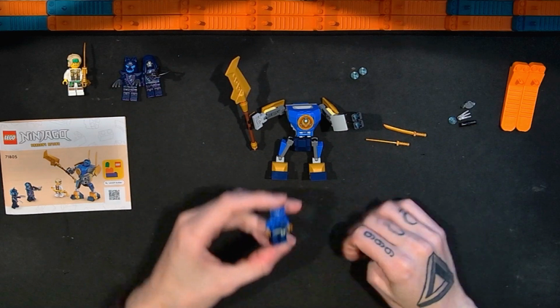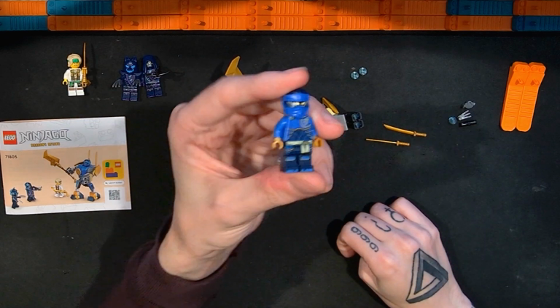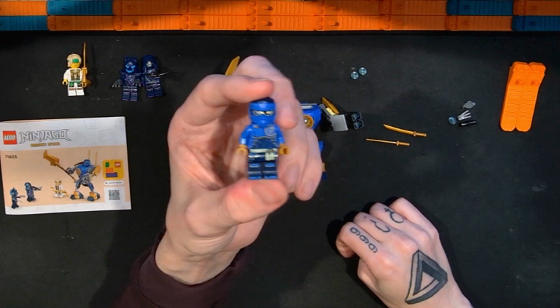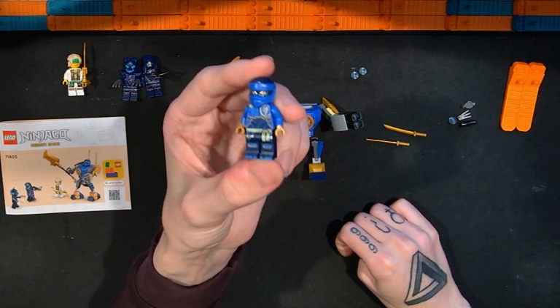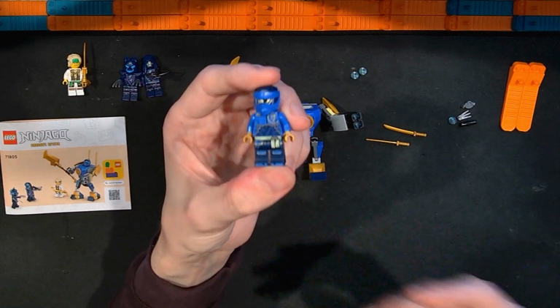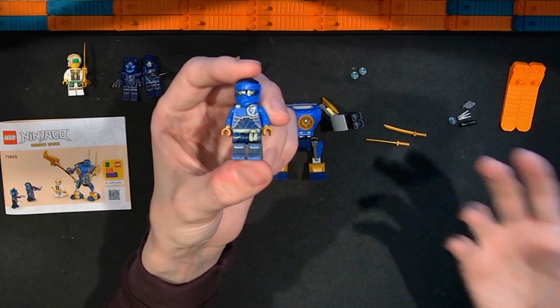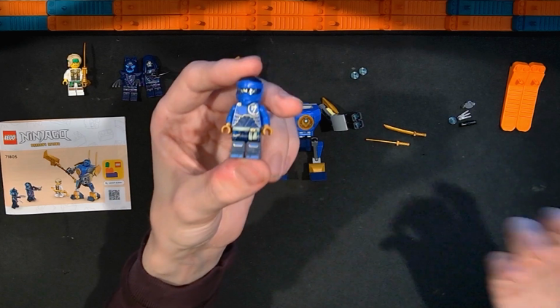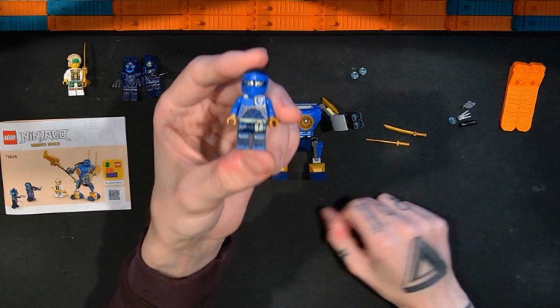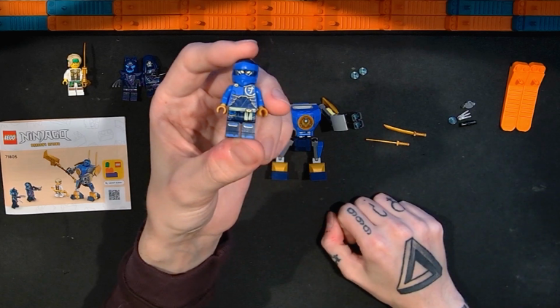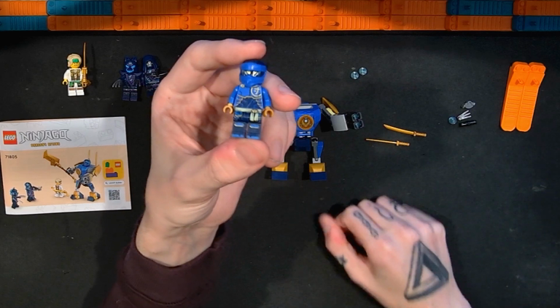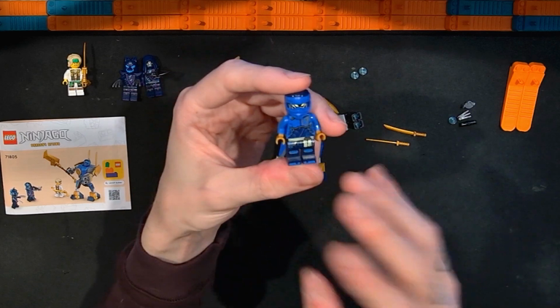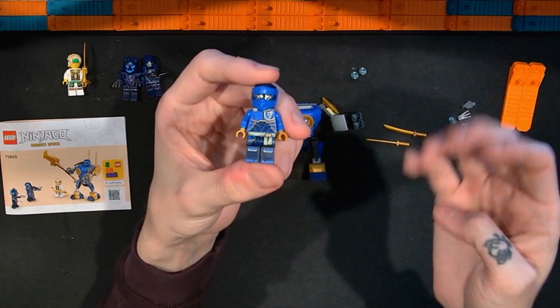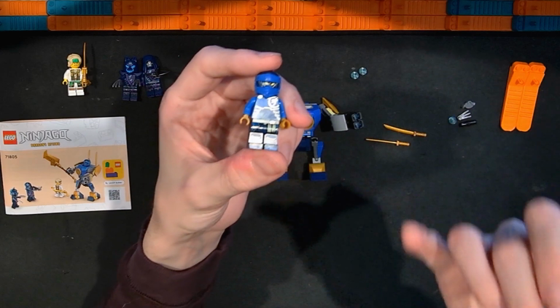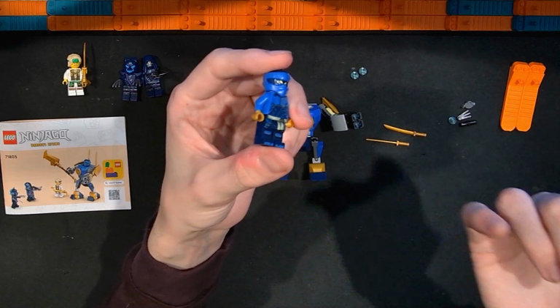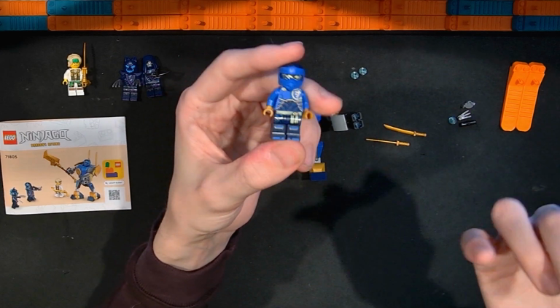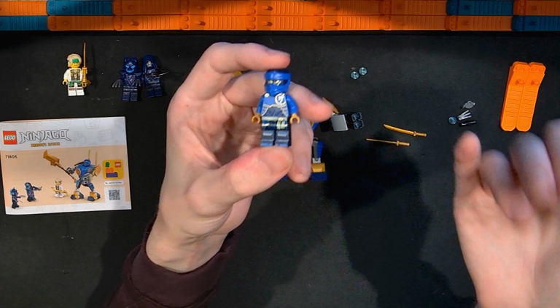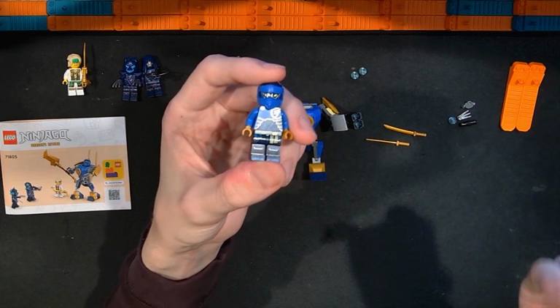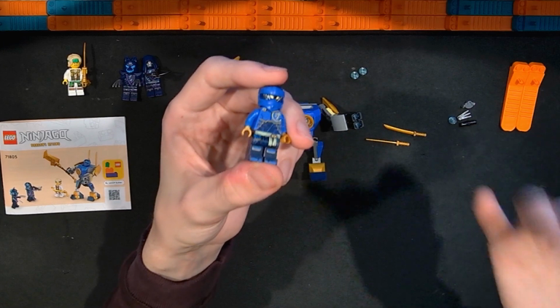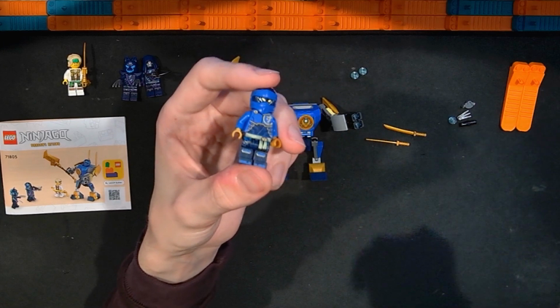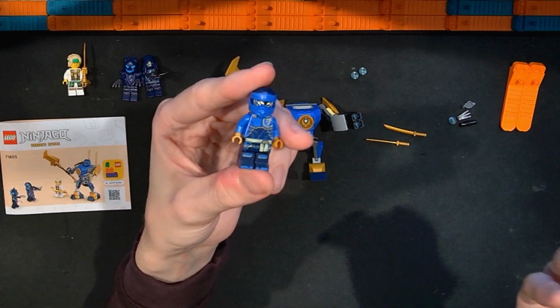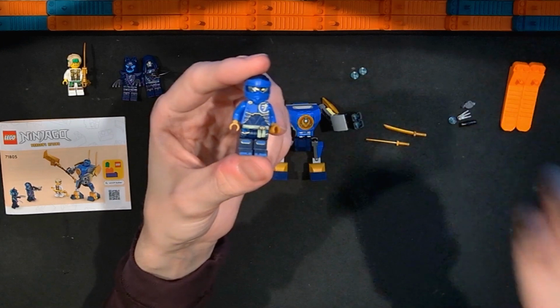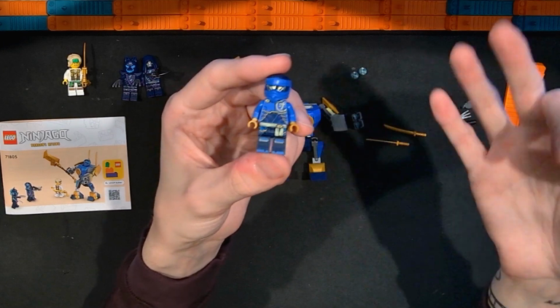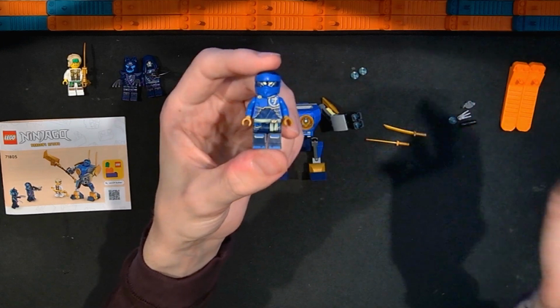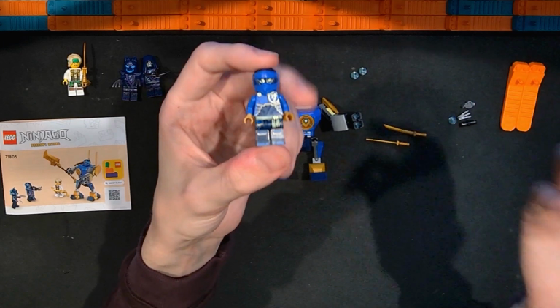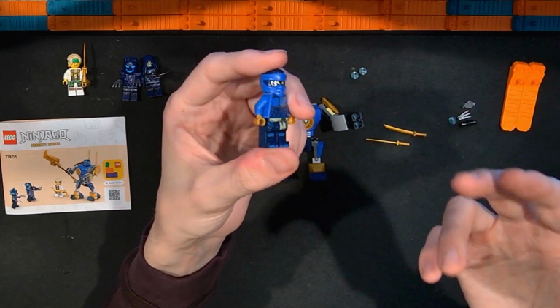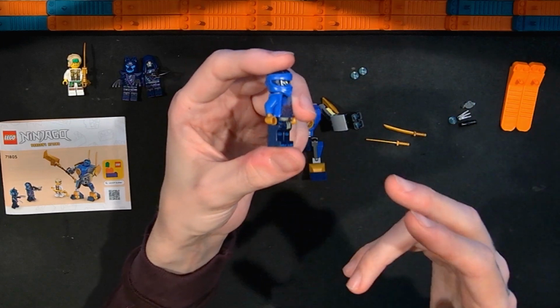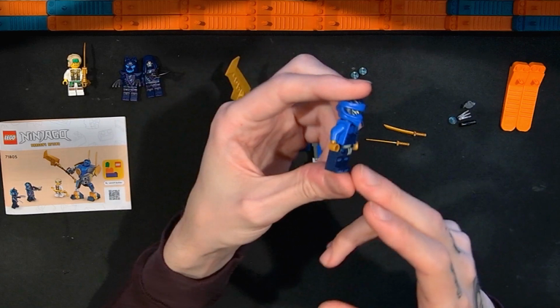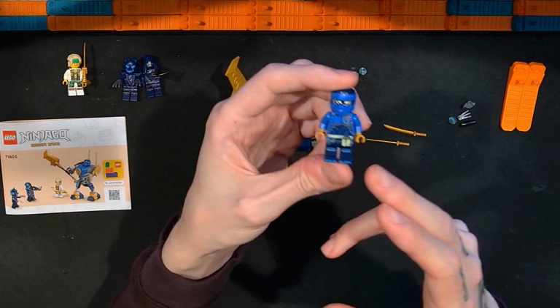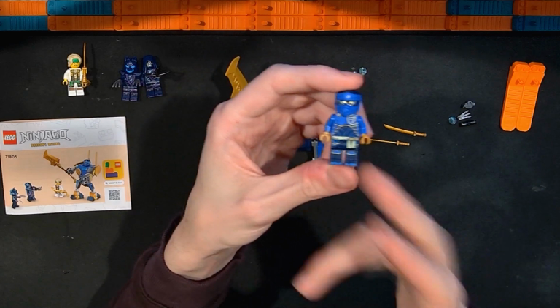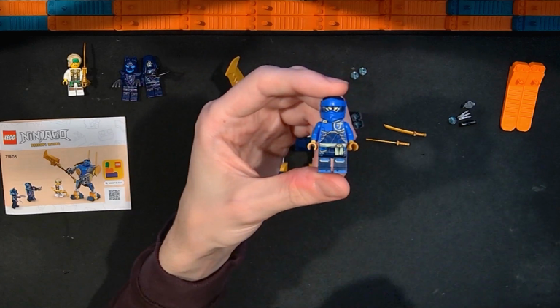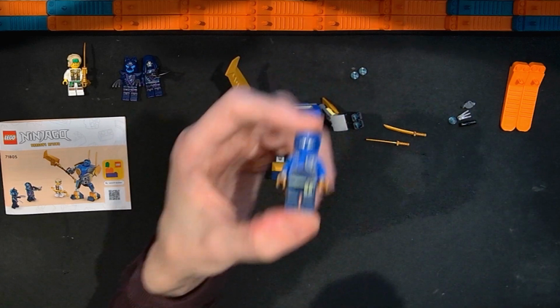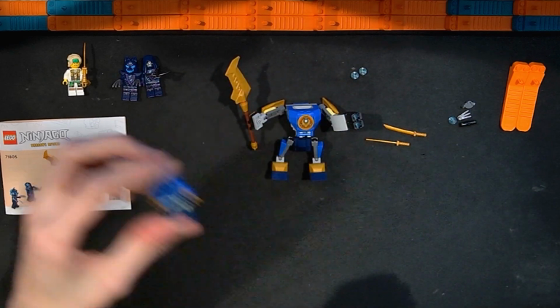Jay is not my favorite color scheme — I think I prefer Zane, Kai, Sora, and Cole — but the production of this figure is really good.